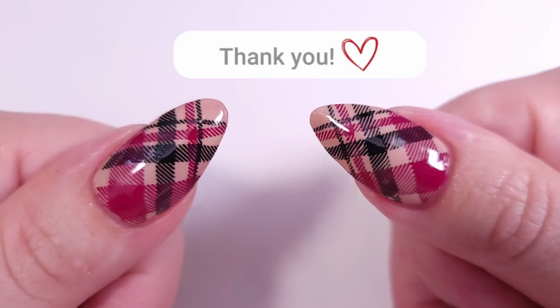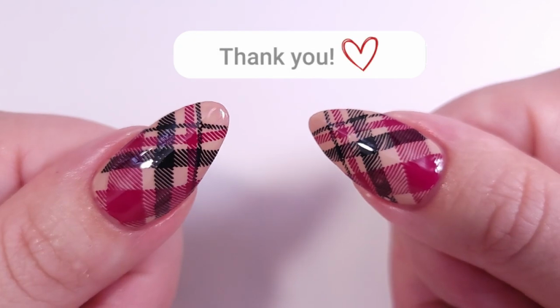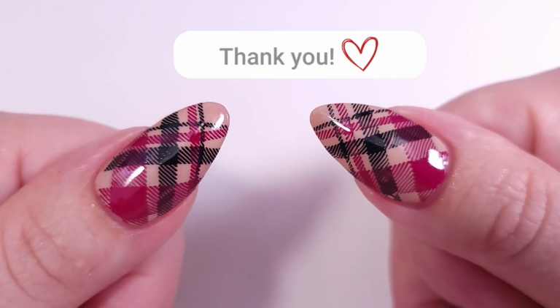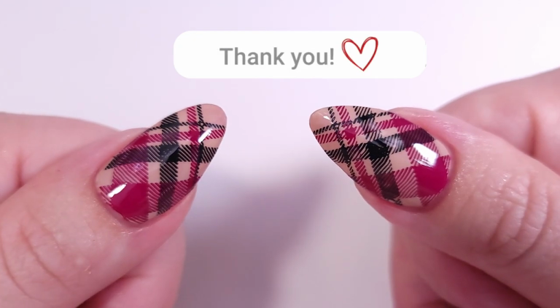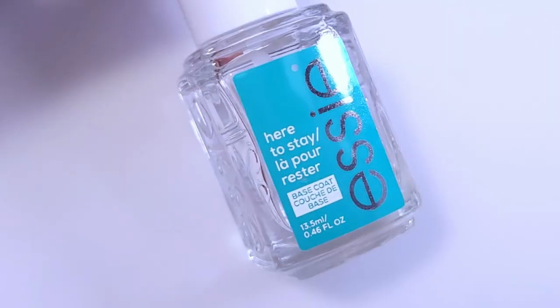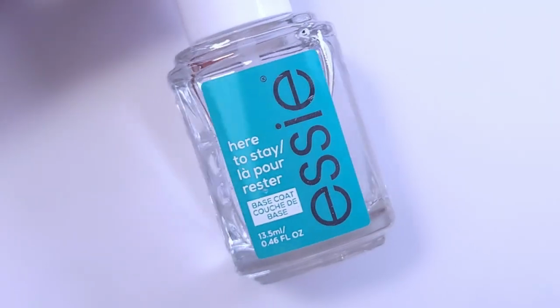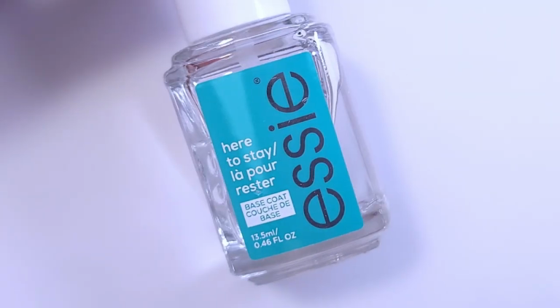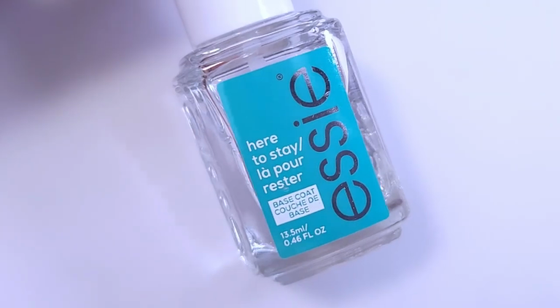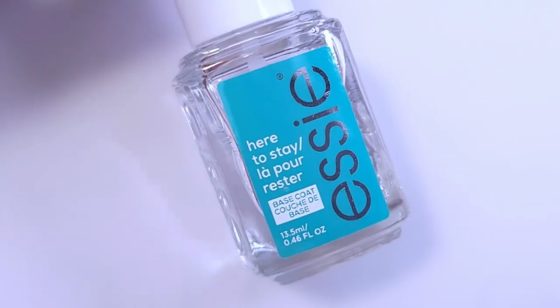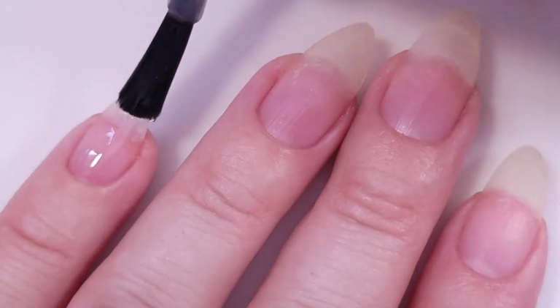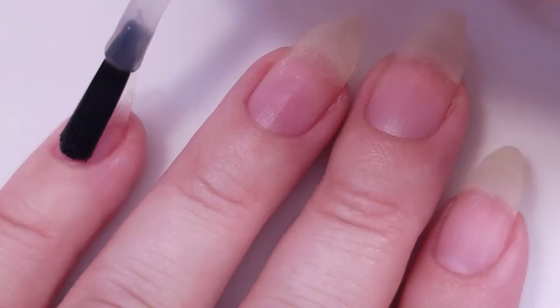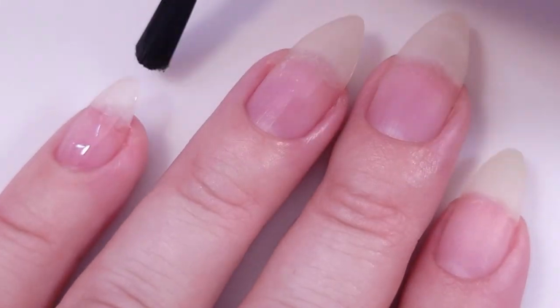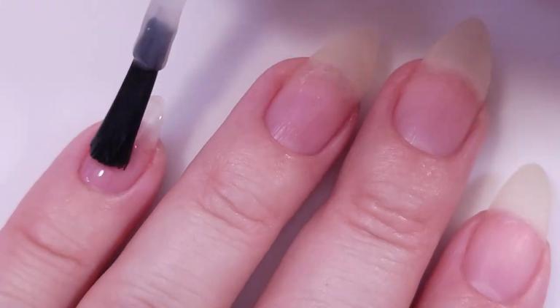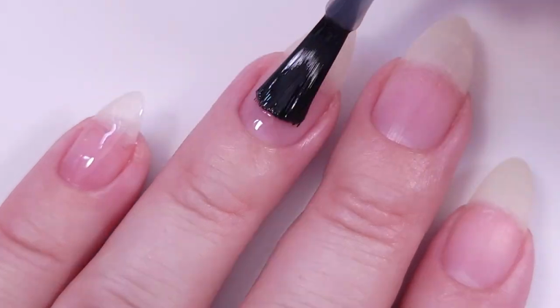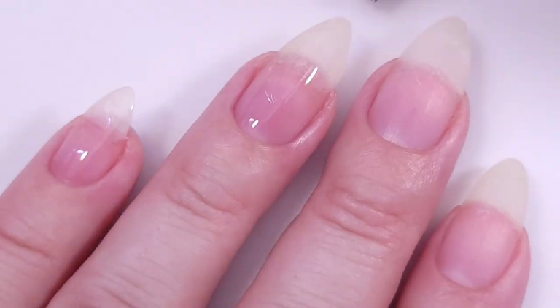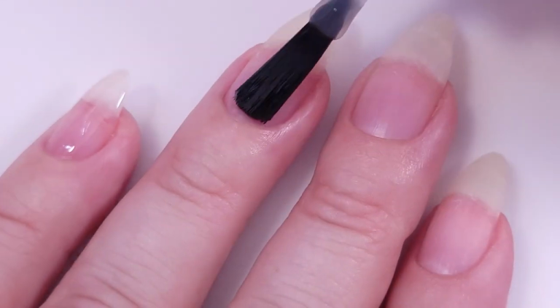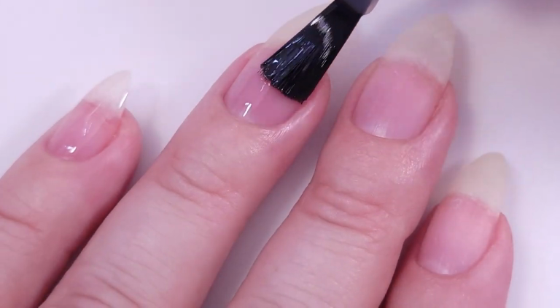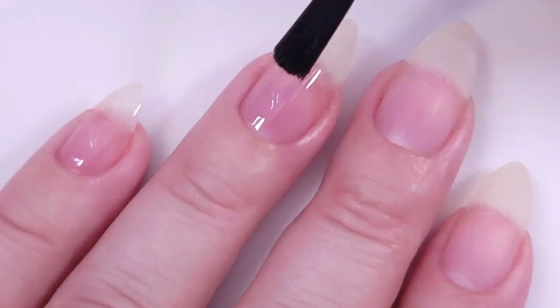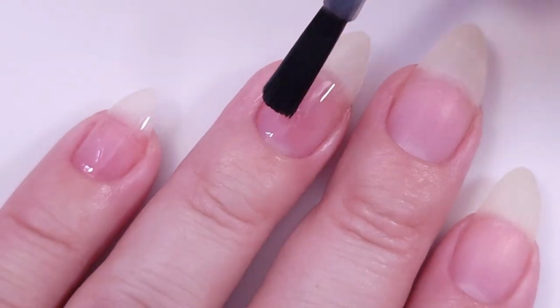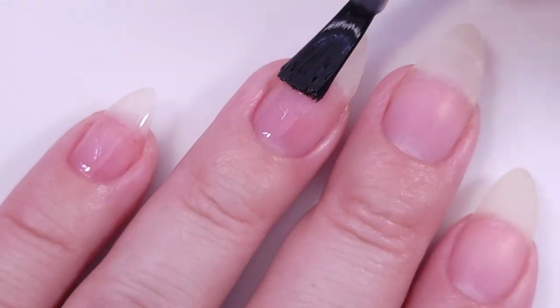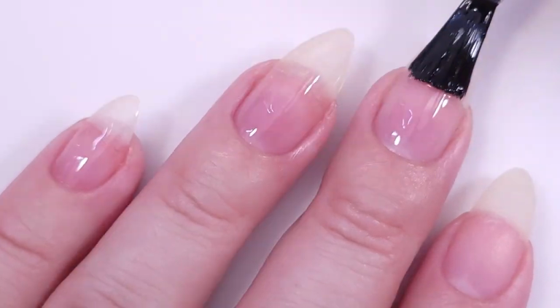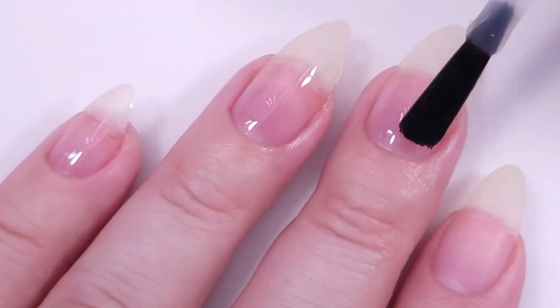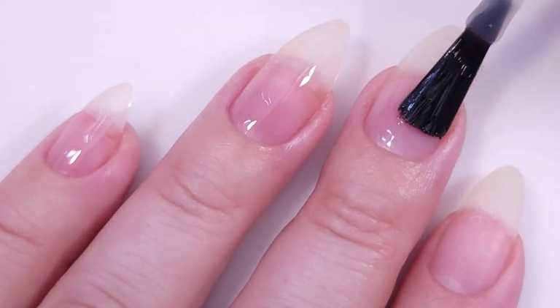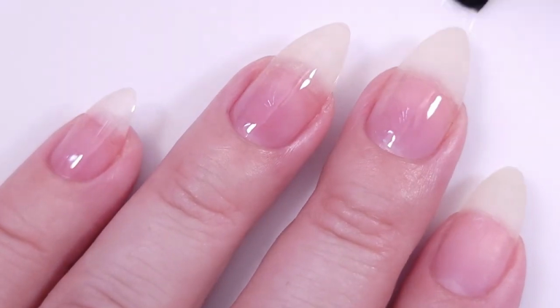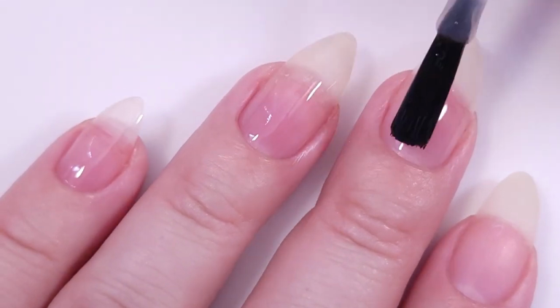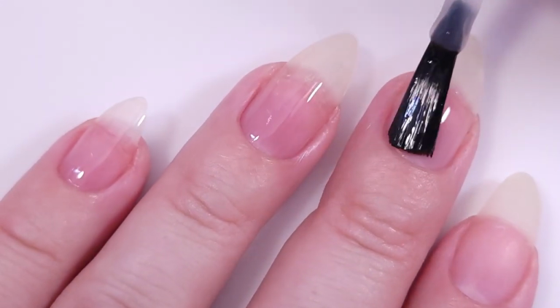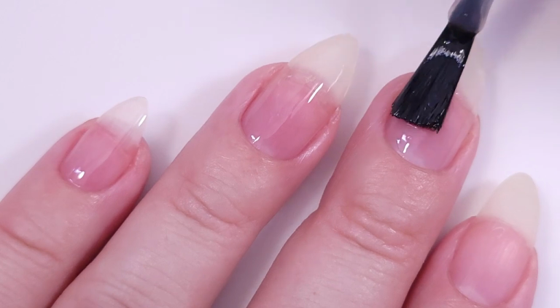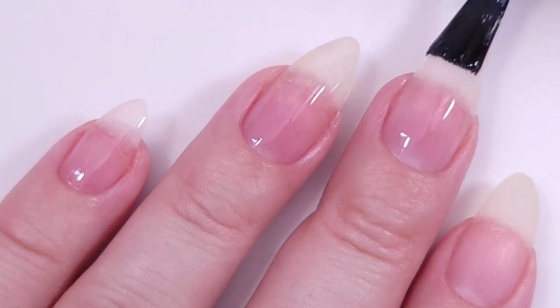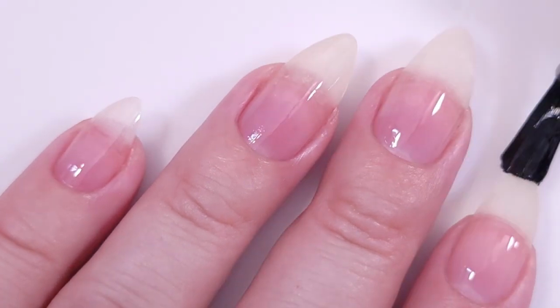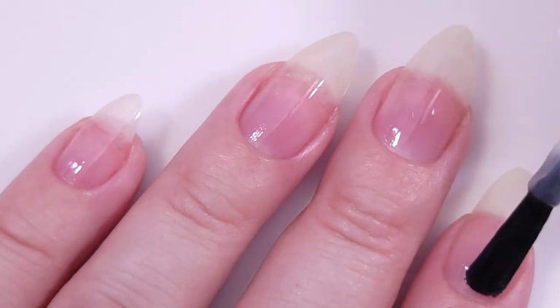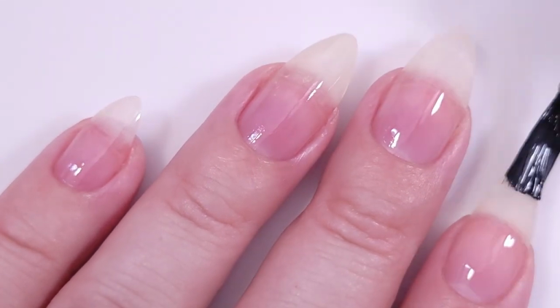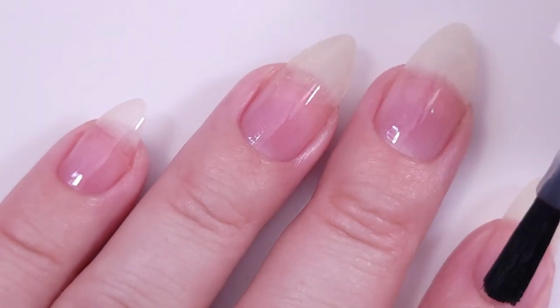Subscribe if you're new and let's get started. First I'm gonna start applying my base coat — remember that this will protect your nails from any staining and it will make your manicure last longer.